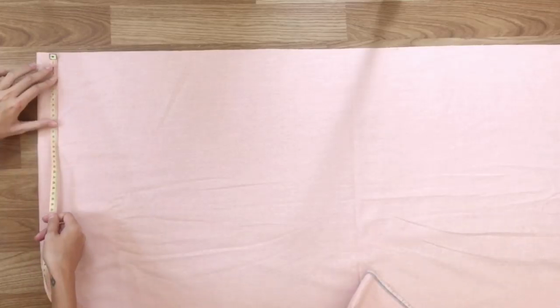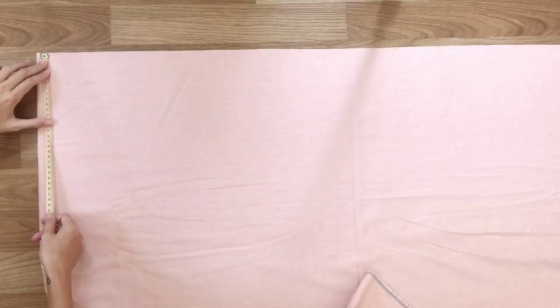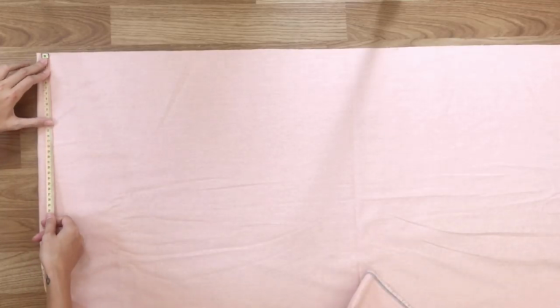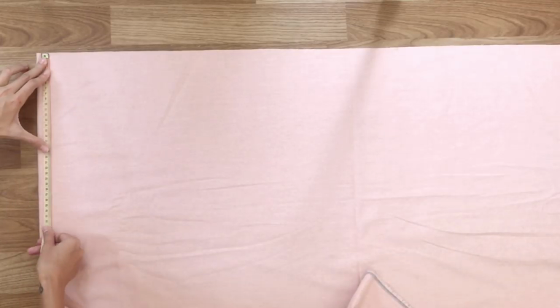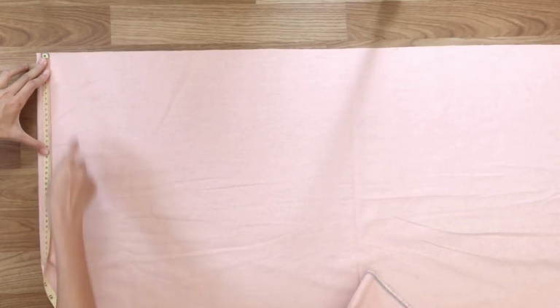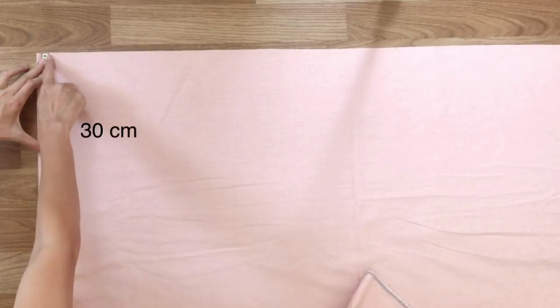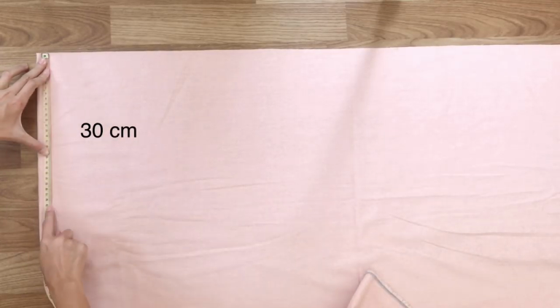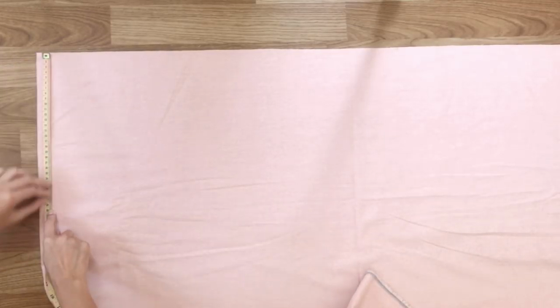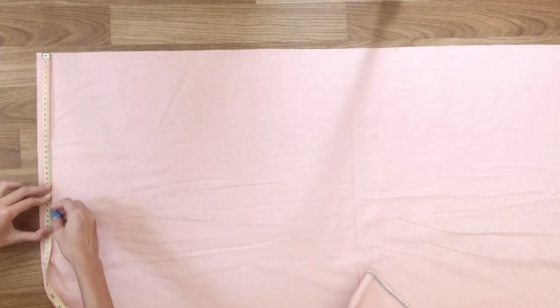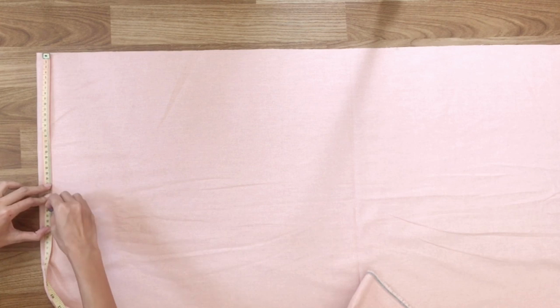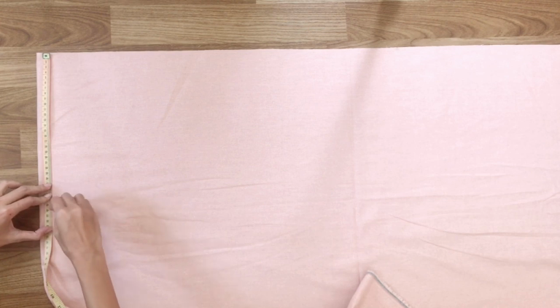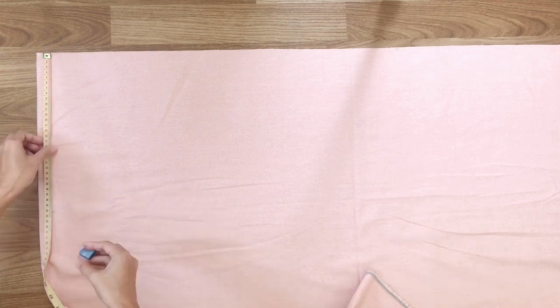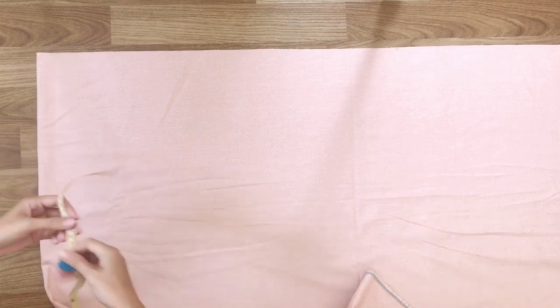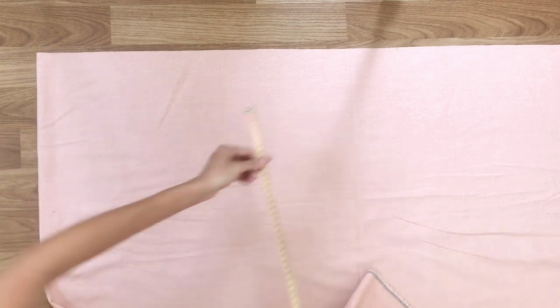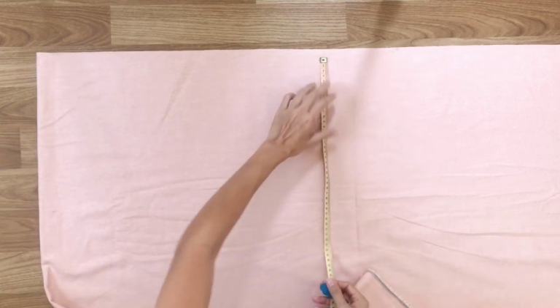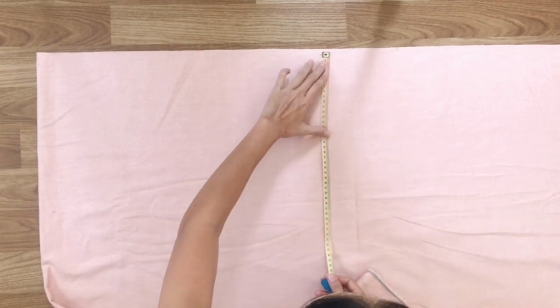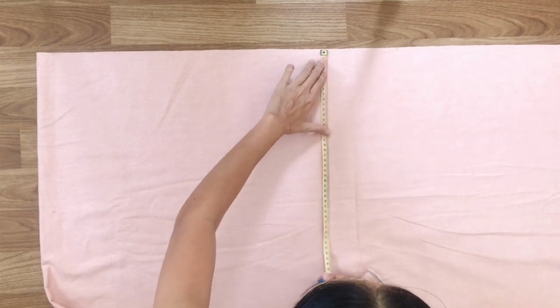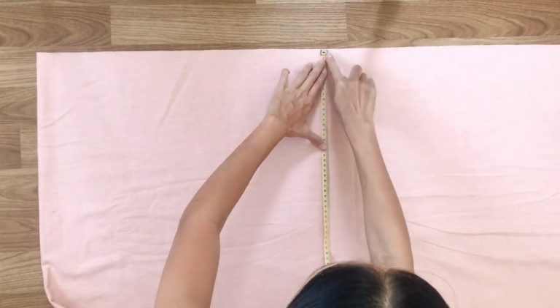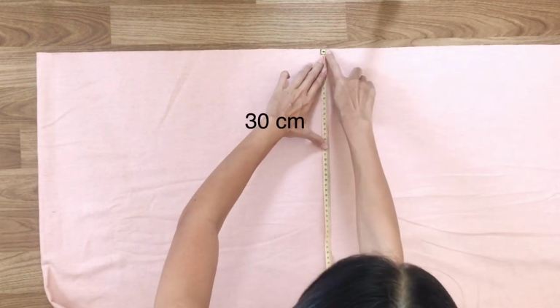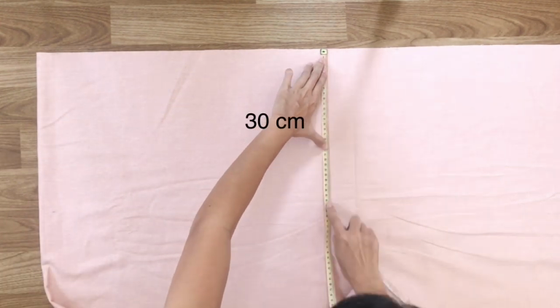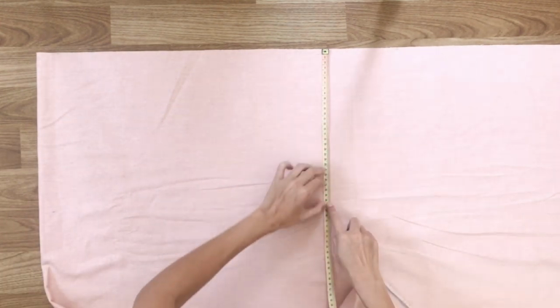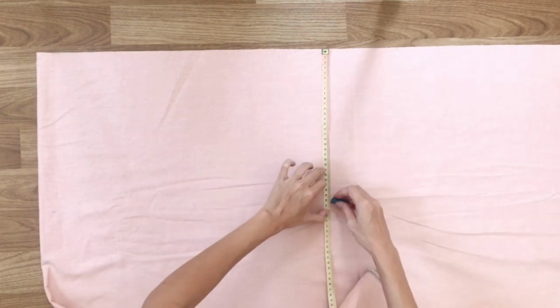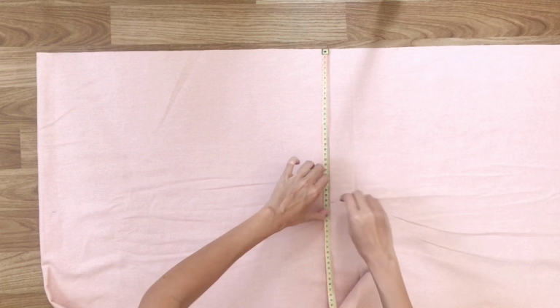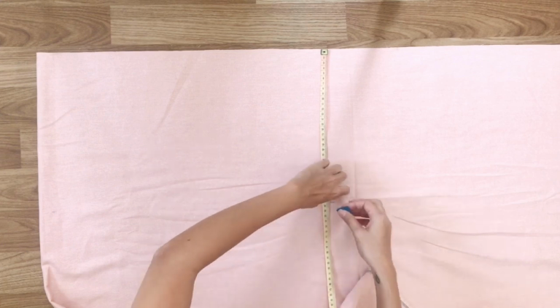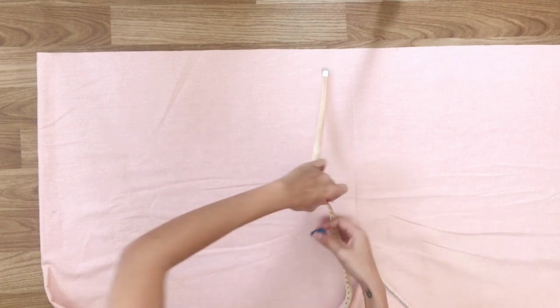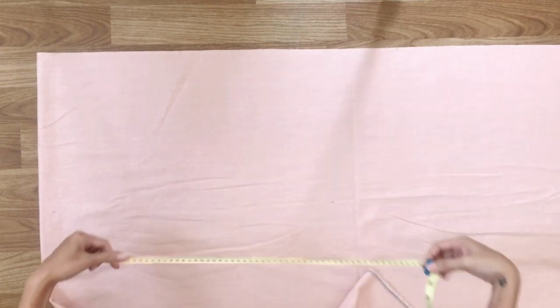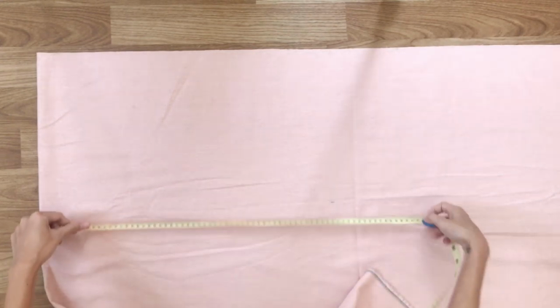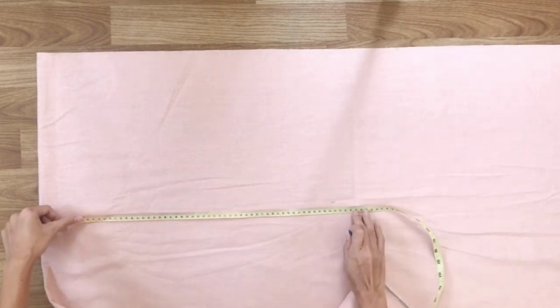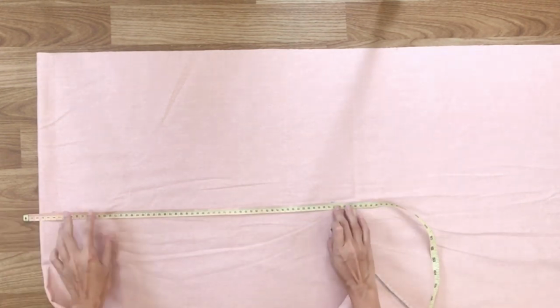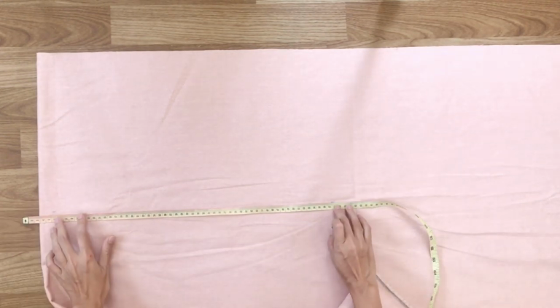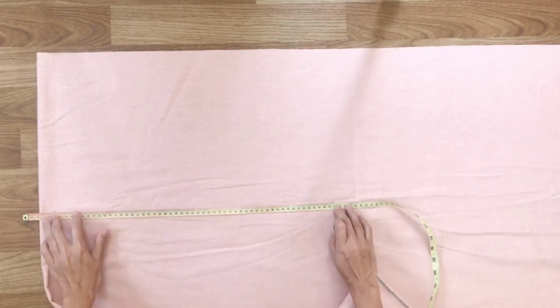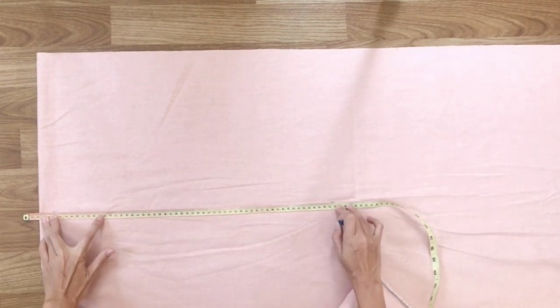Now I'm making the ruffle sleeve of the dress. I'm drawing a rectangle with 30cm width and 200cm length — double your hip size or longer.